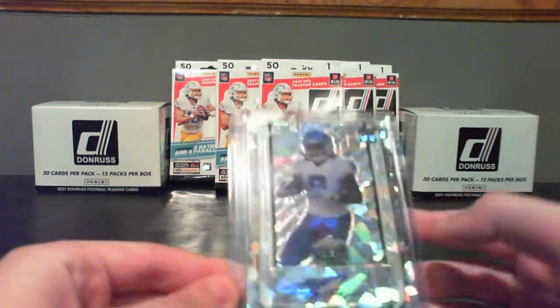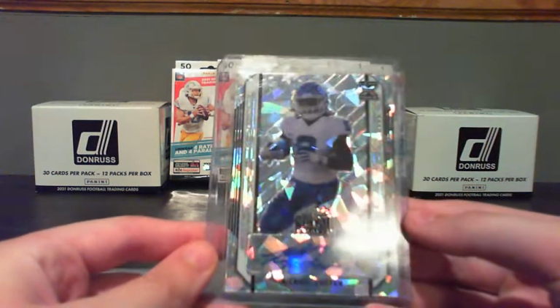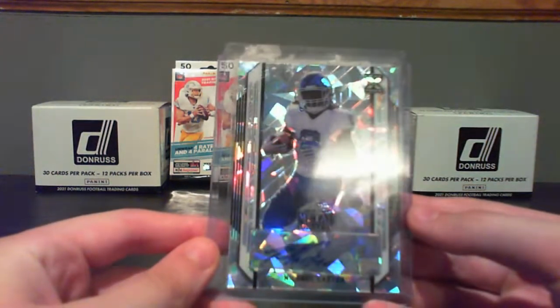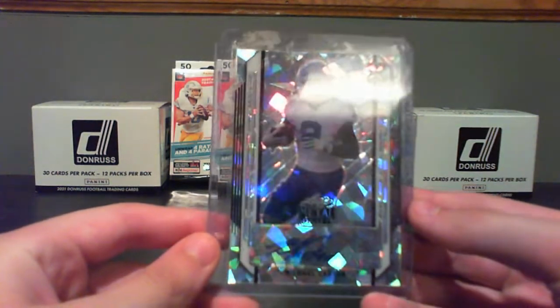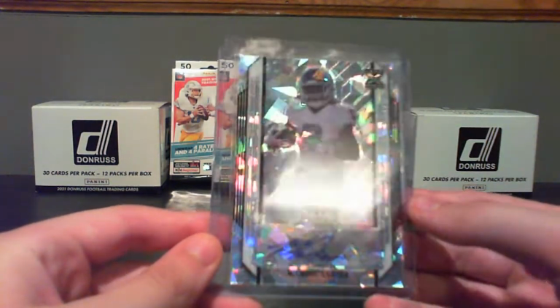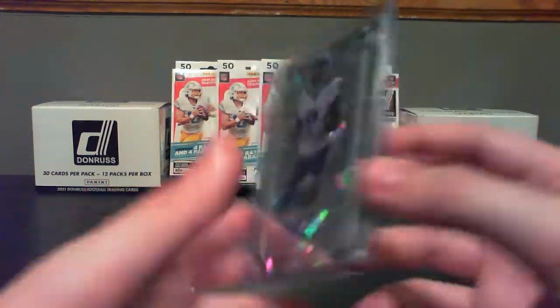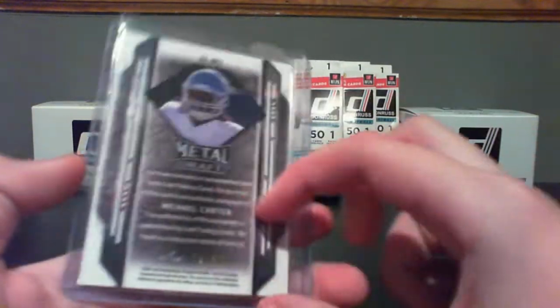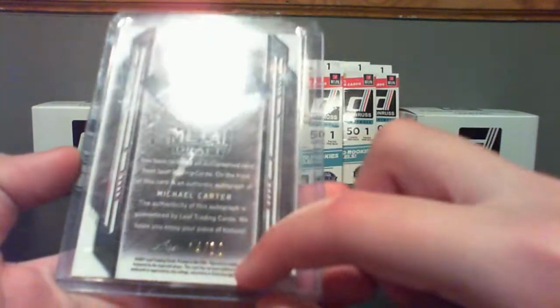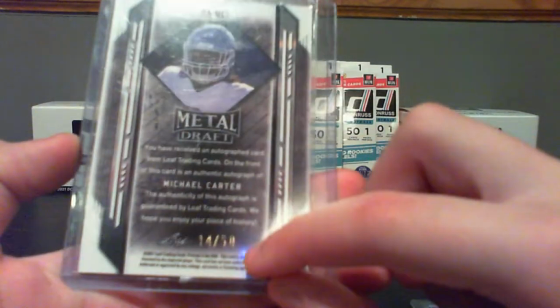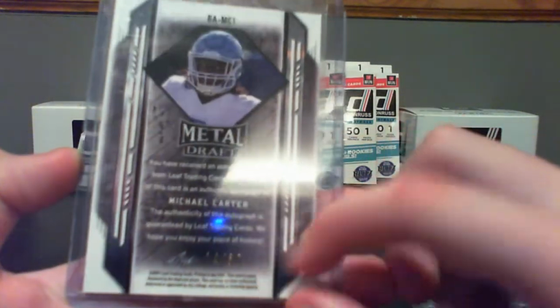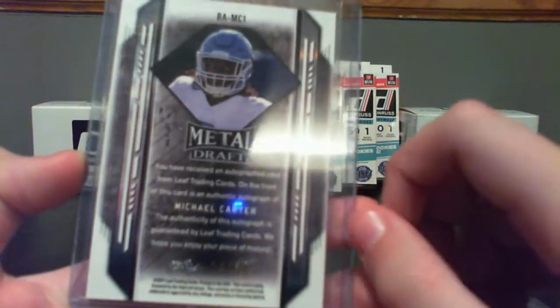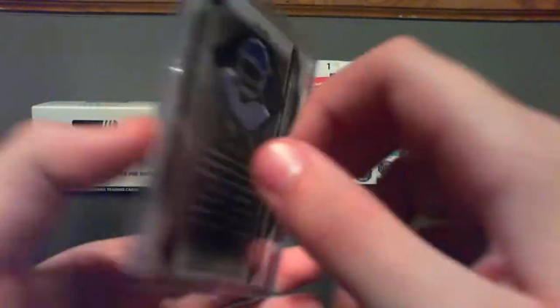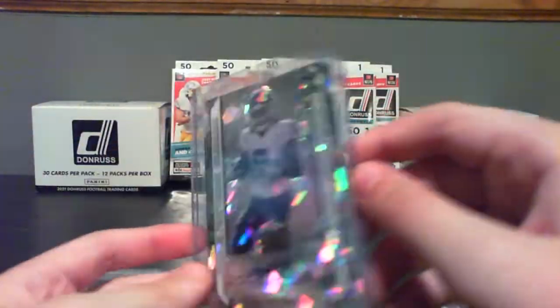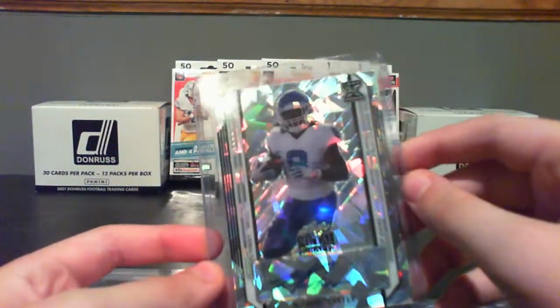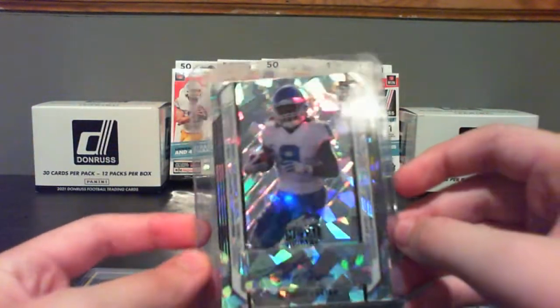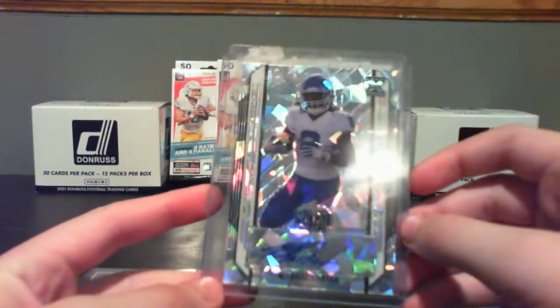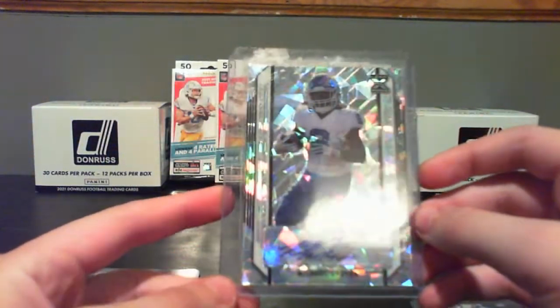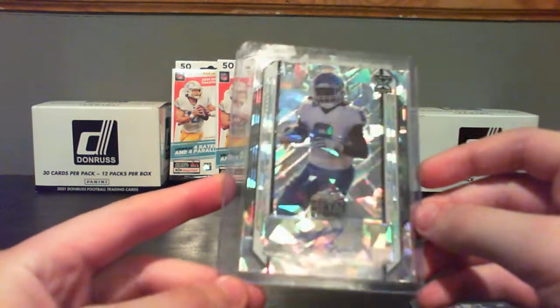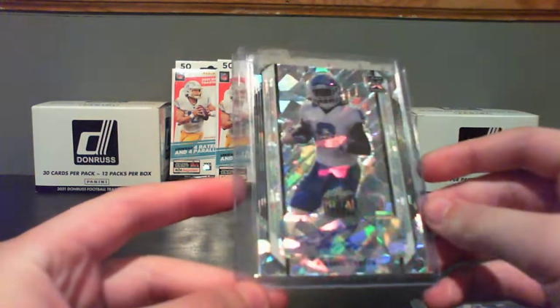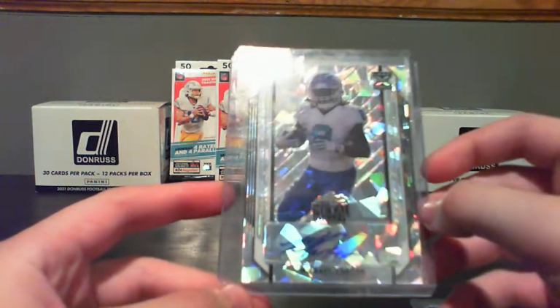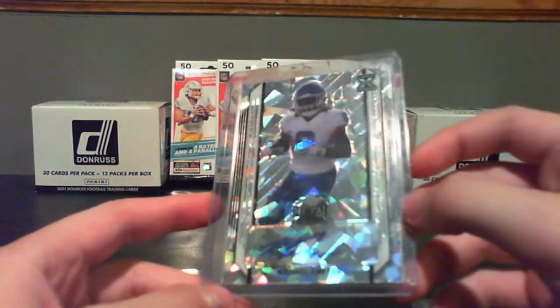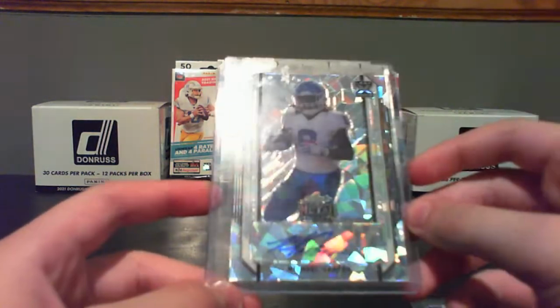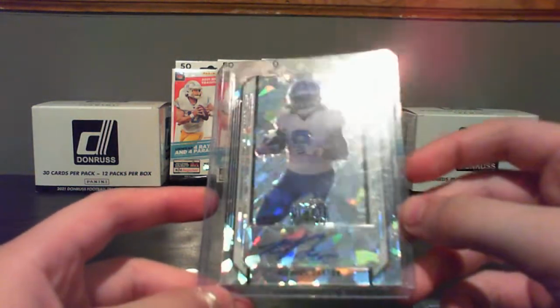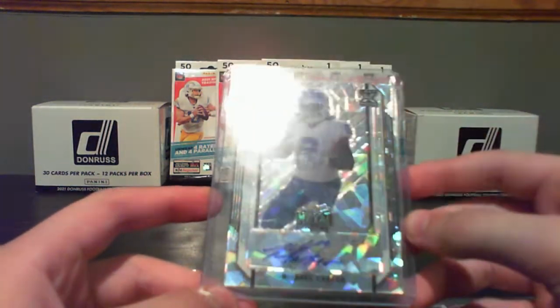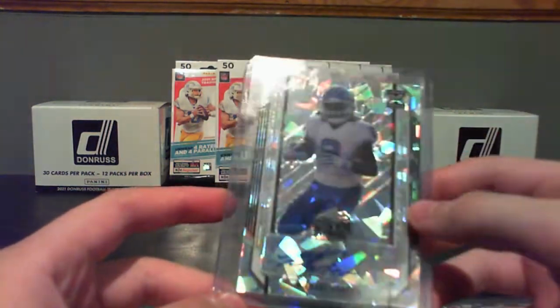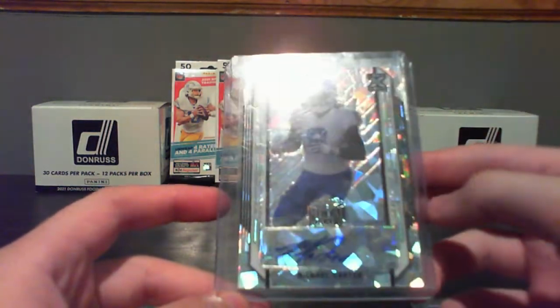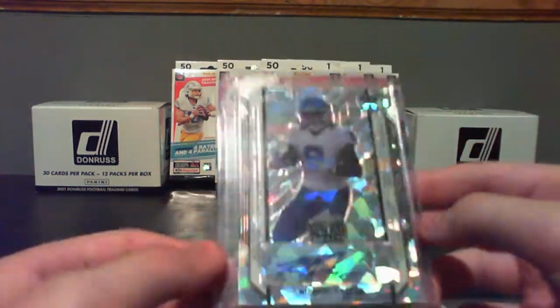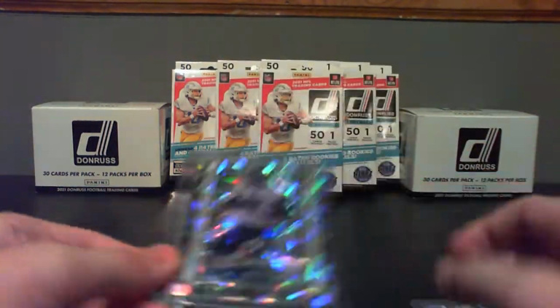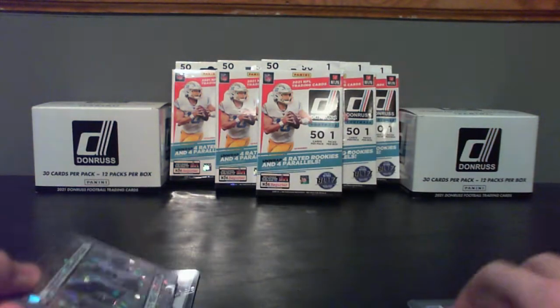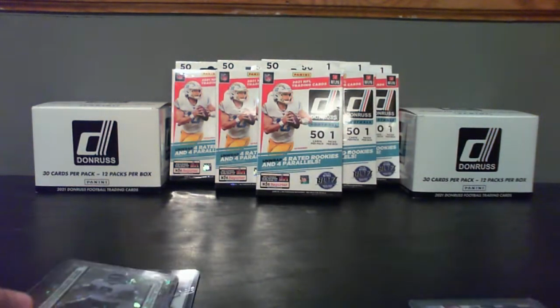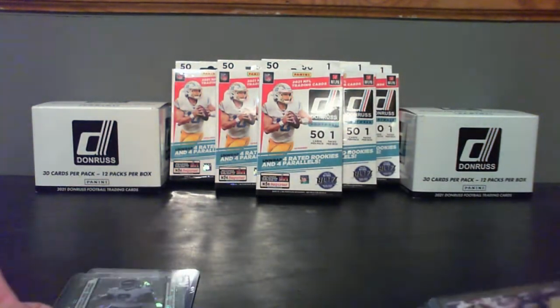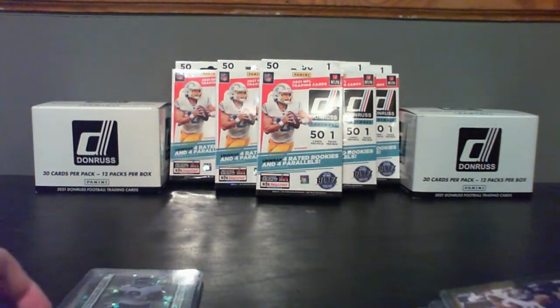Then a Michael Carter autograph out of 50. Well, that is sweet, especially after the game he just had. The last couple games he's been doing great — he's really coming on as a good starting running back. I don't have many autos; that's a nice one.